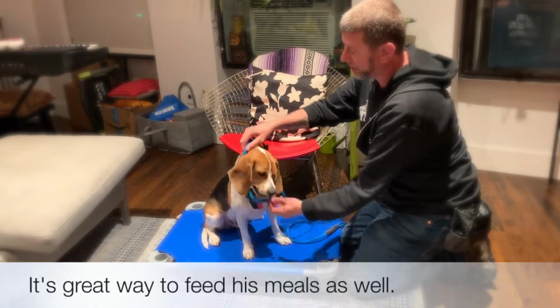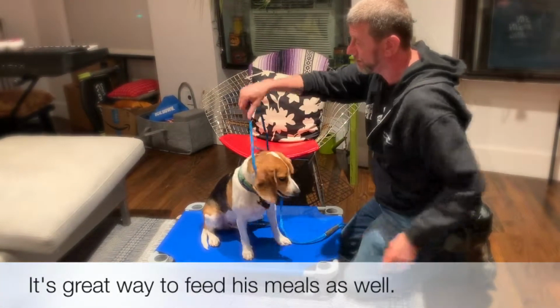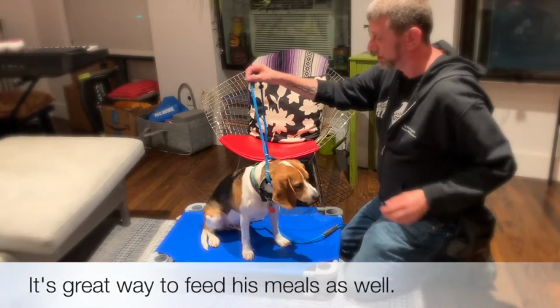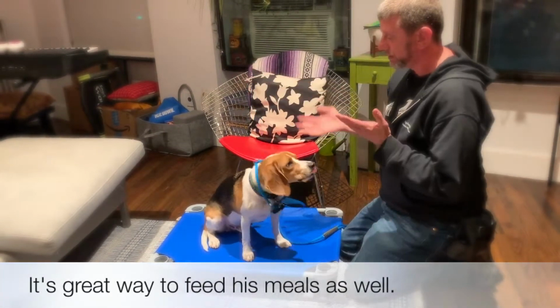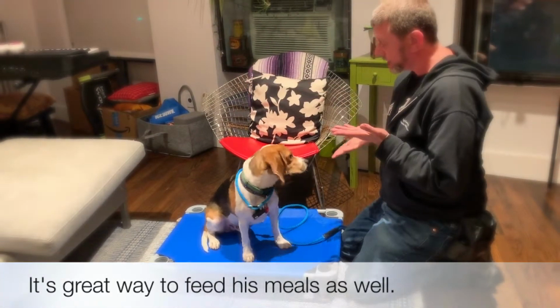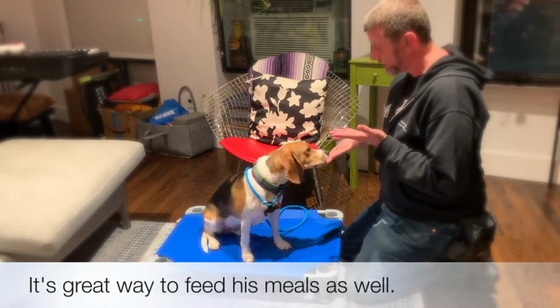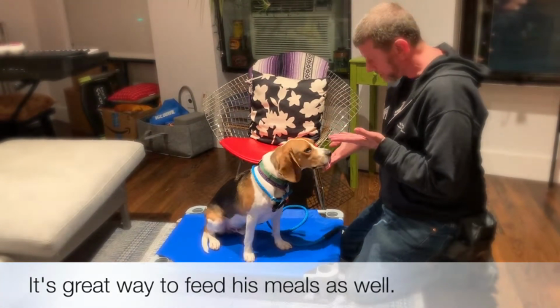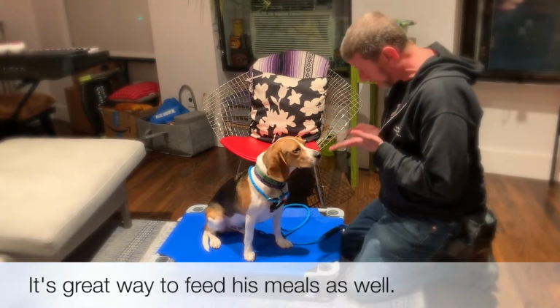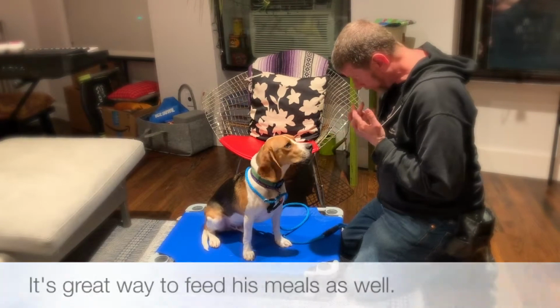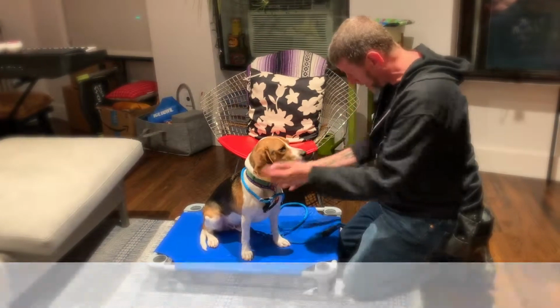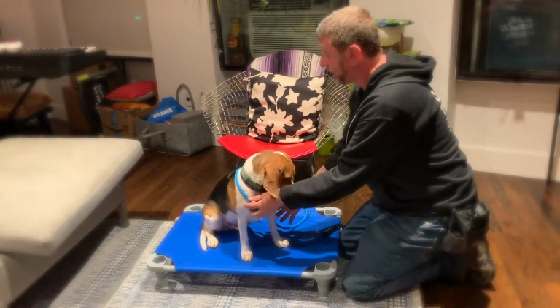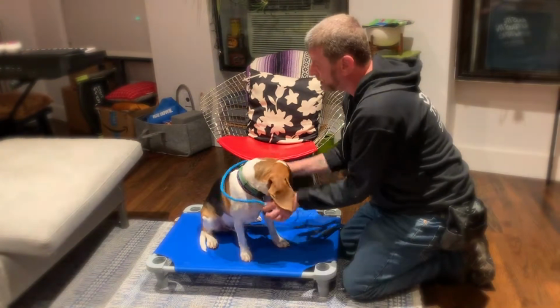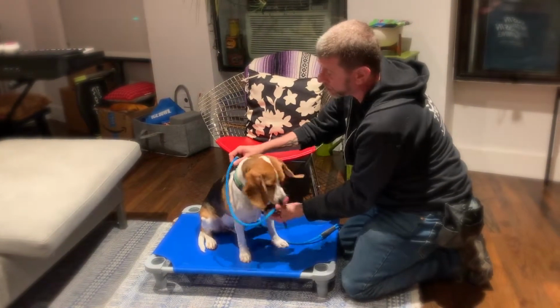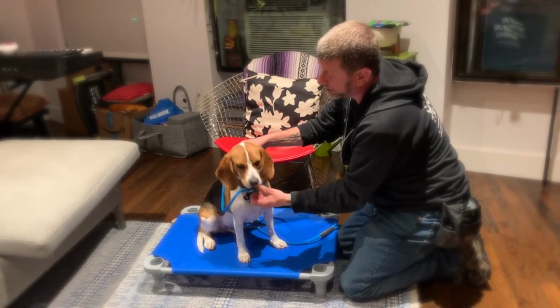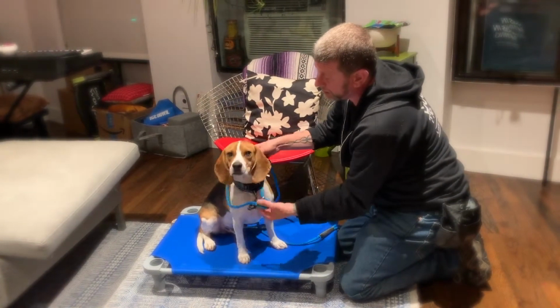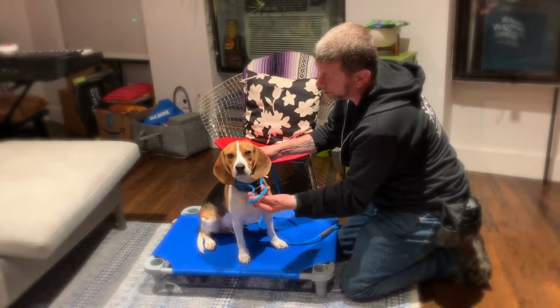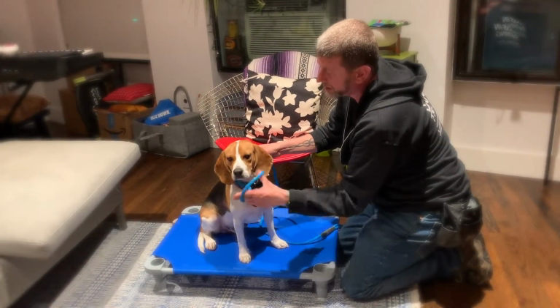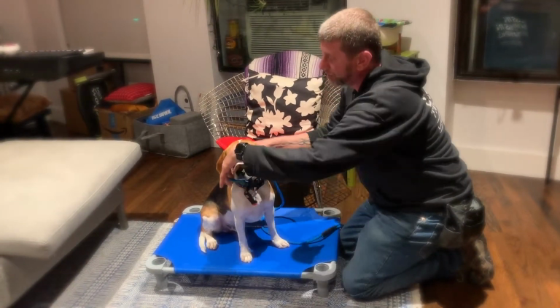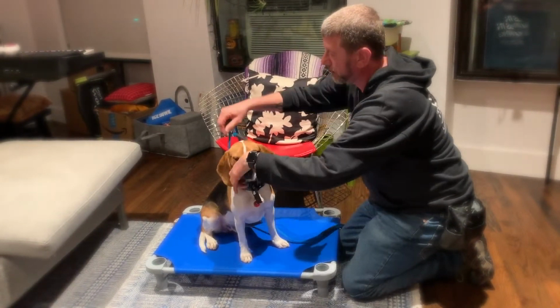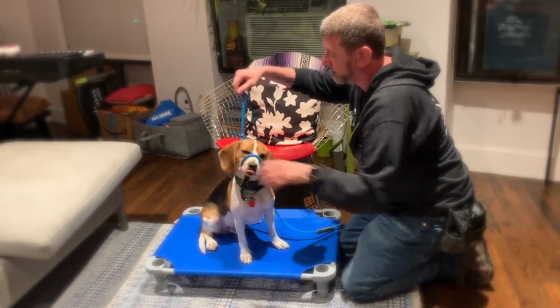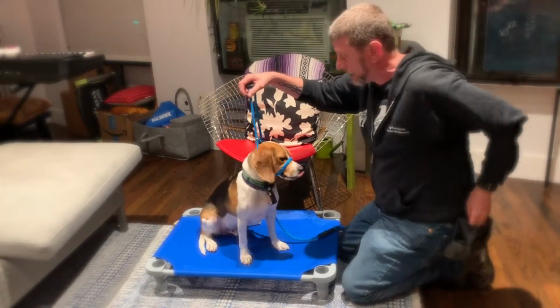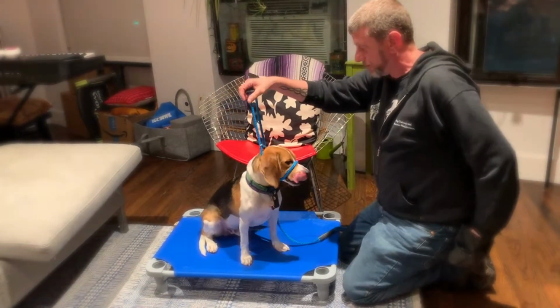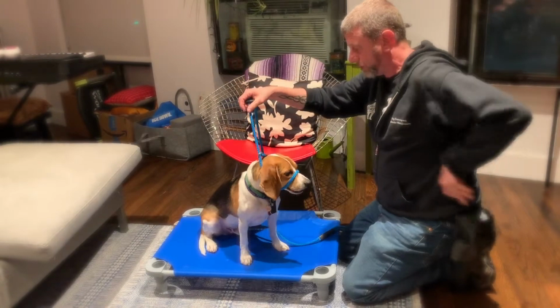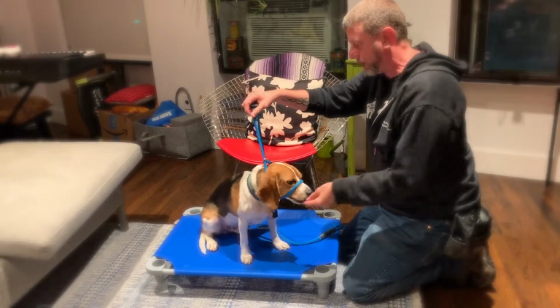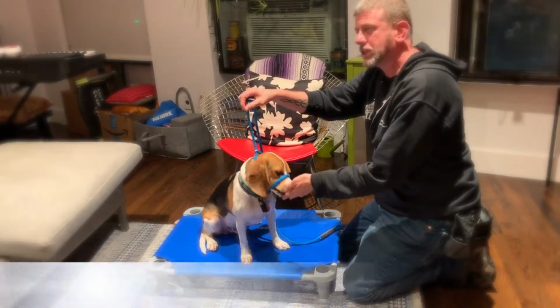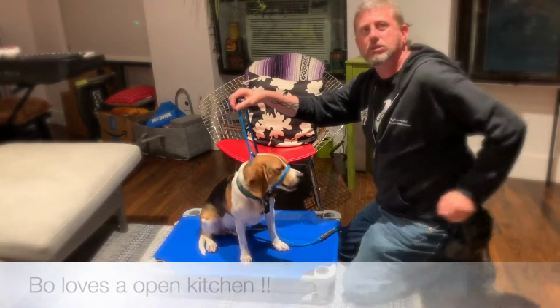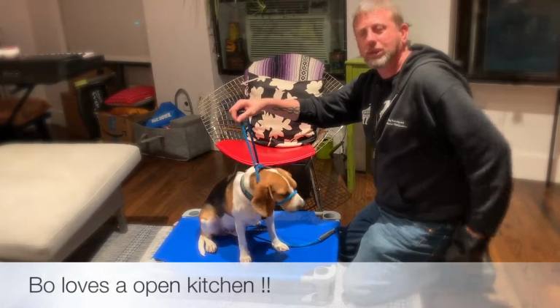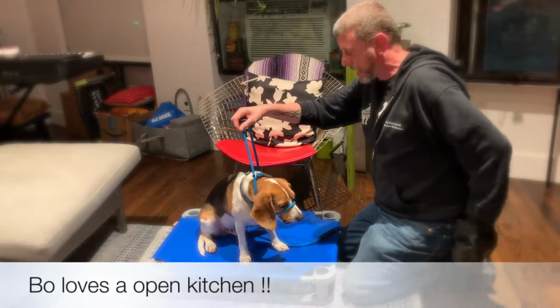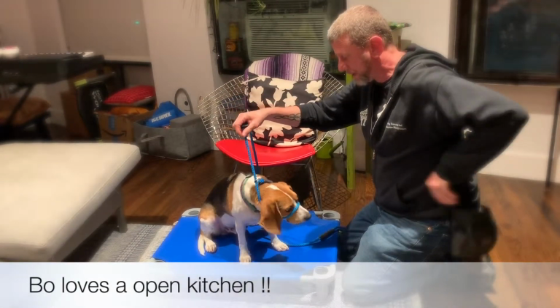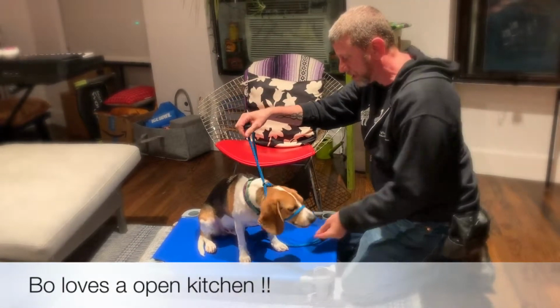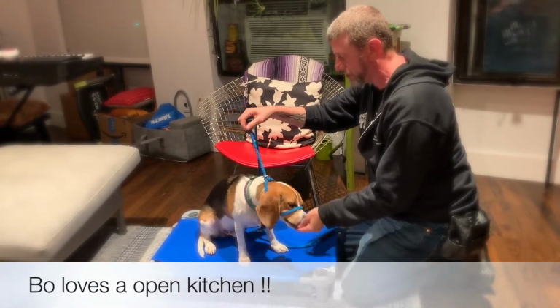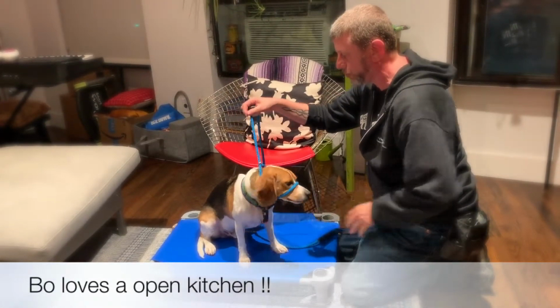Take it off. Kitchen's closed. Do you want the kitchen open? Let's see what happens when the kitchen opens. We open this up, we put it on, and food arrives! Kitchen's open. Yay, buddy. Good boy.